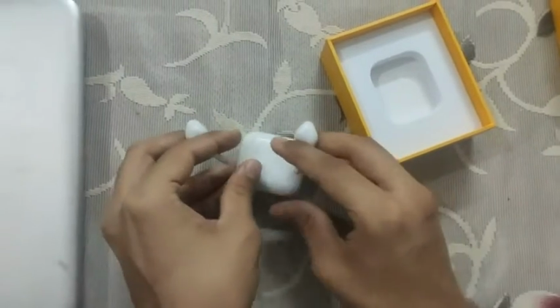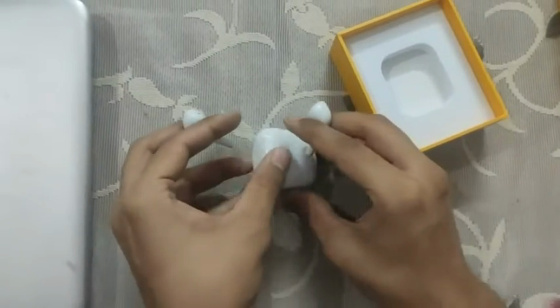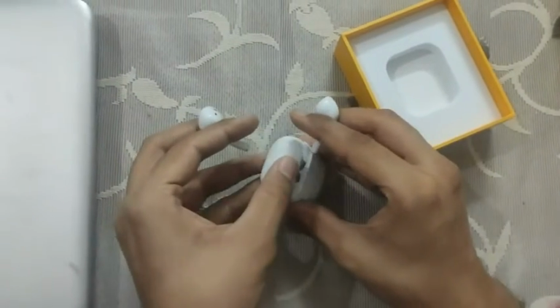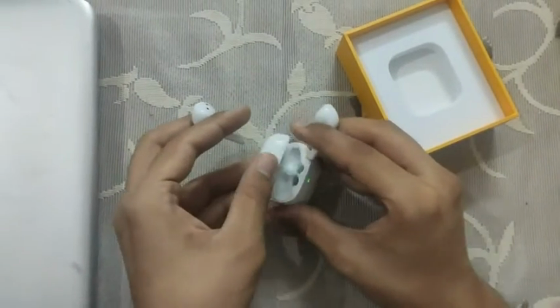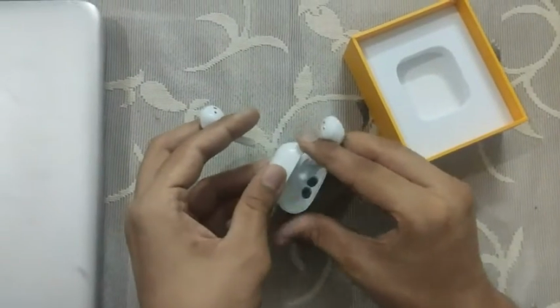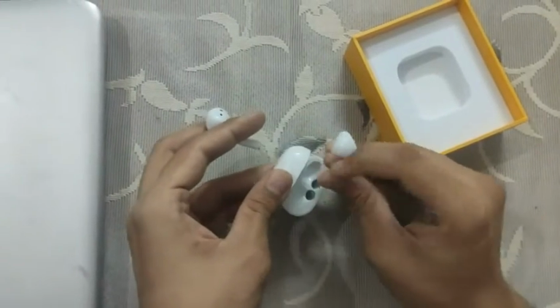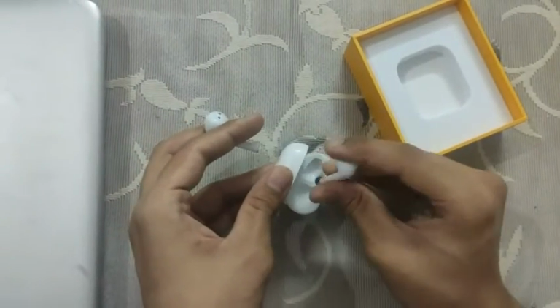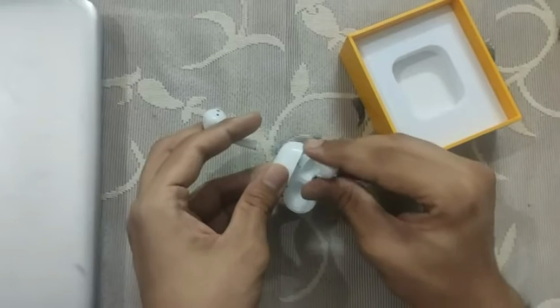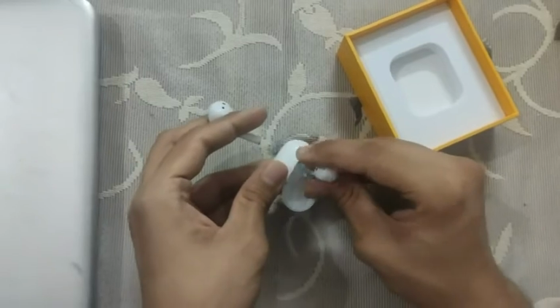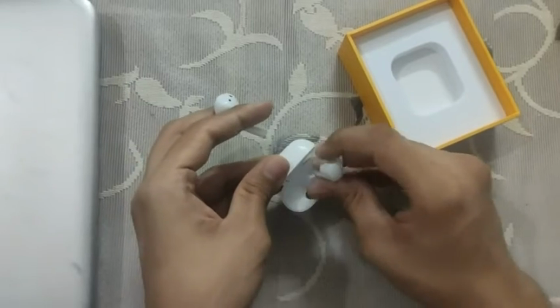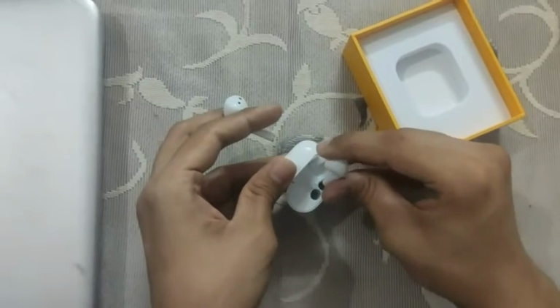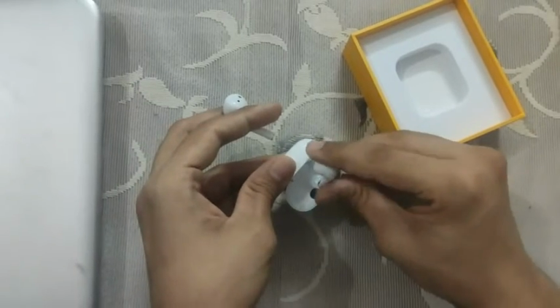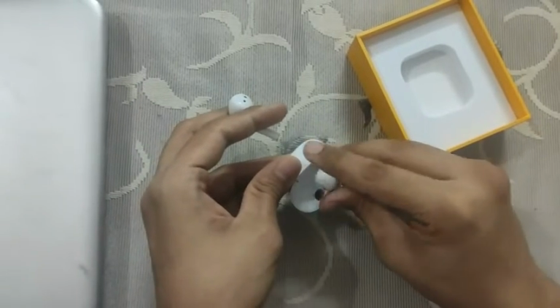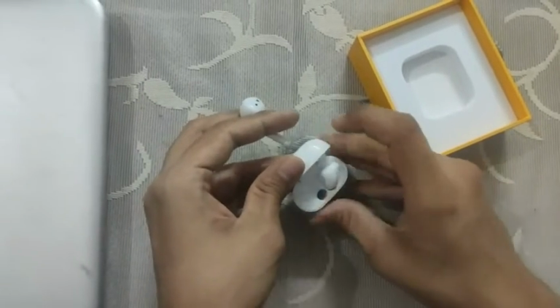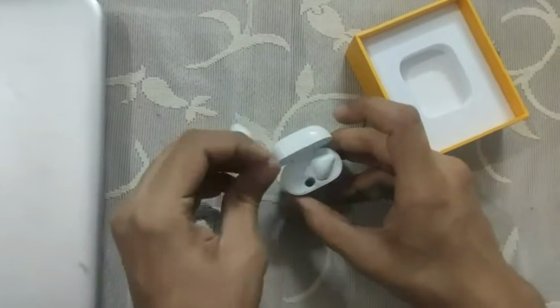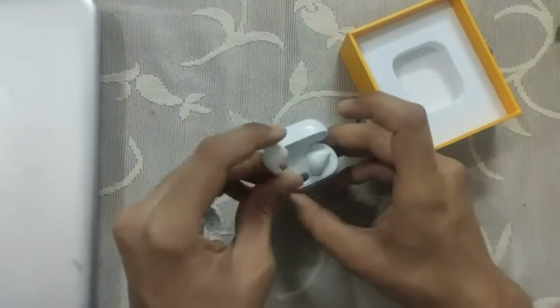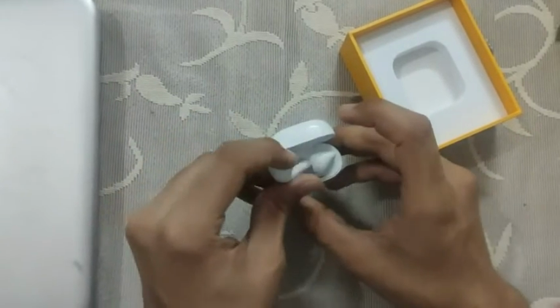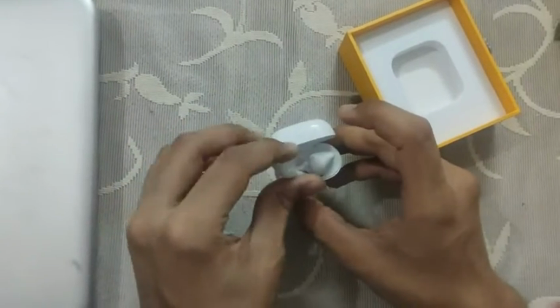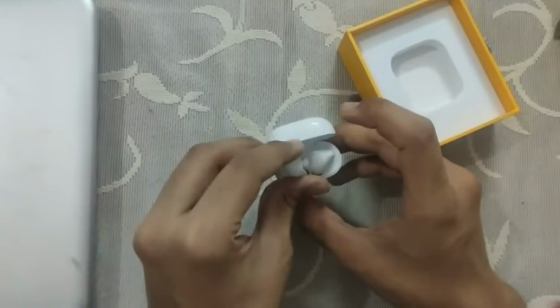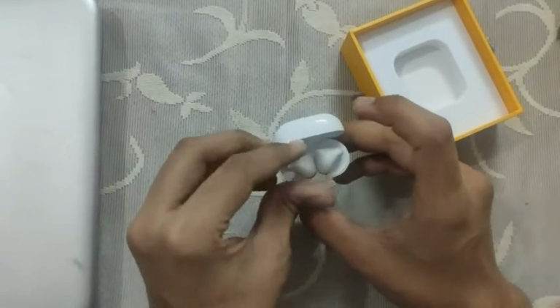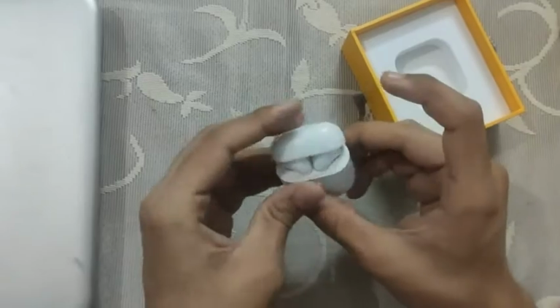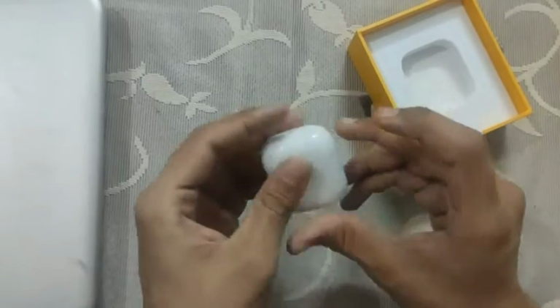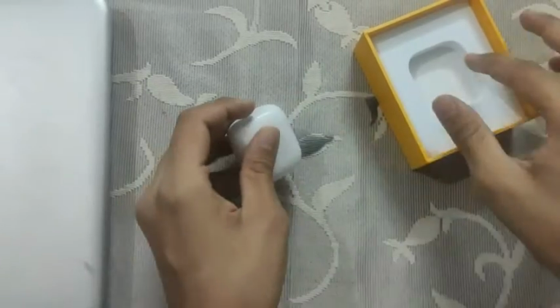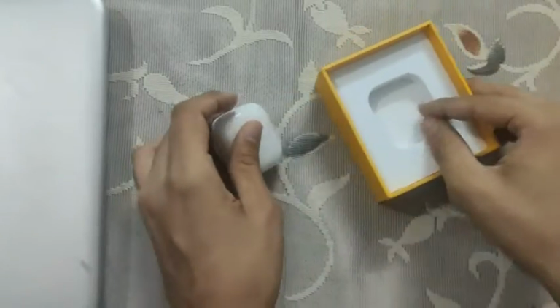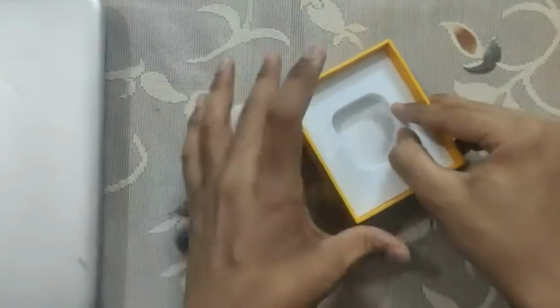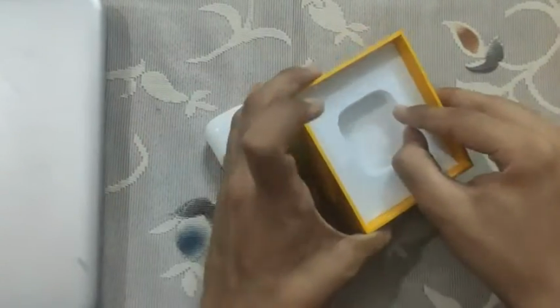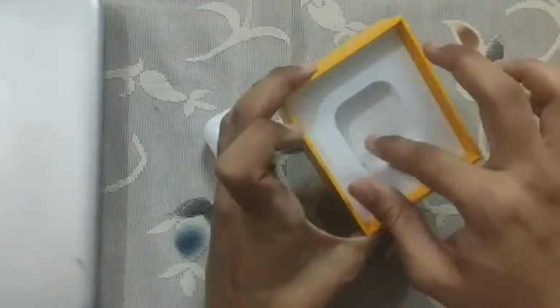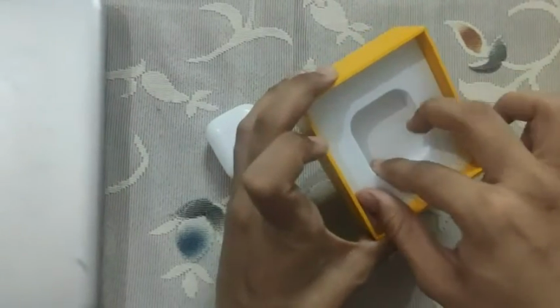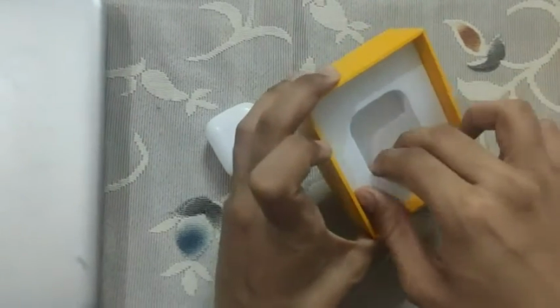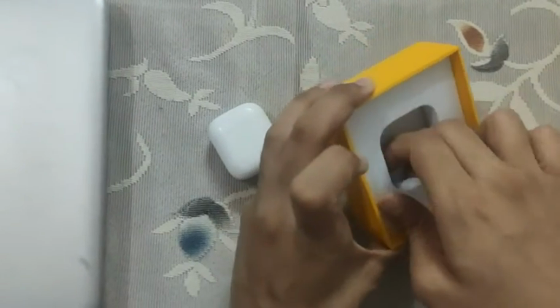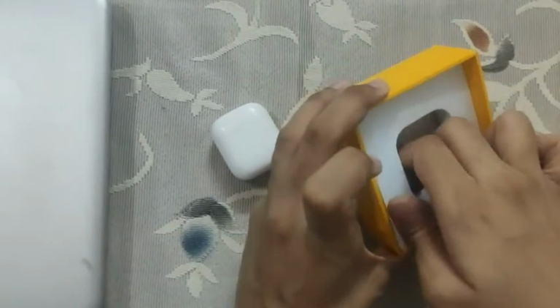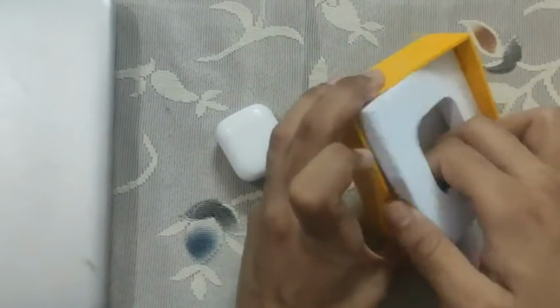It's a very compact design so that's good, and after a while you will get used to how to put it in the box and everything. Now let's see if there is something other than this in the box.